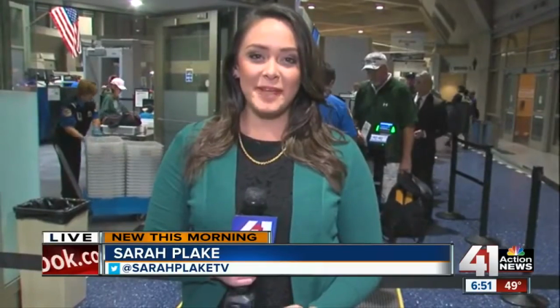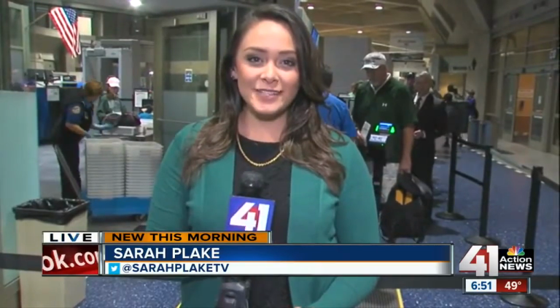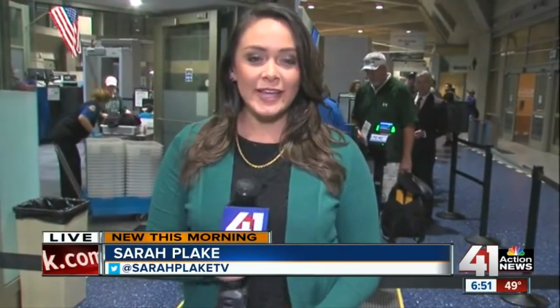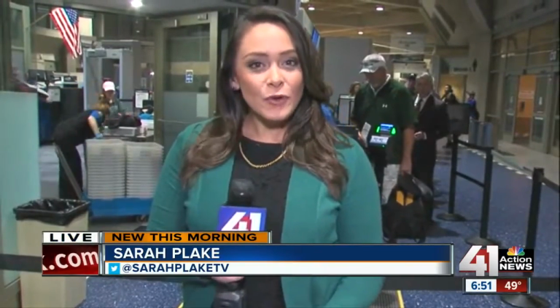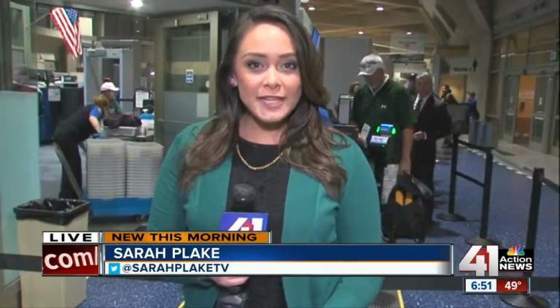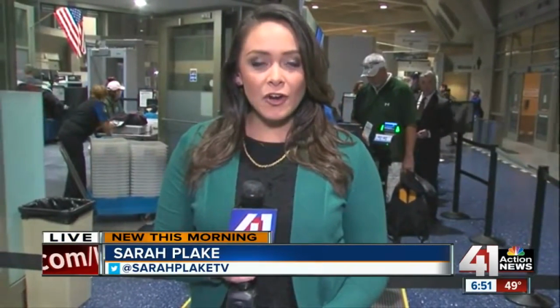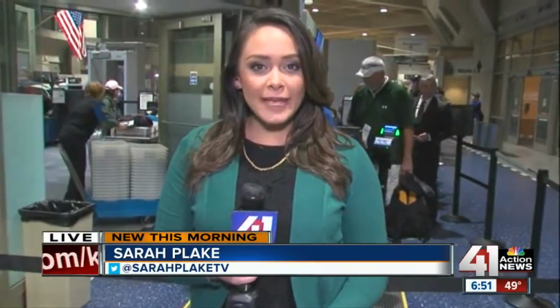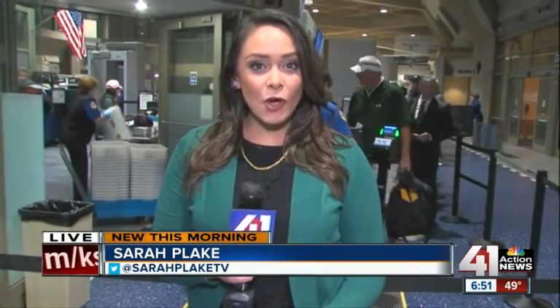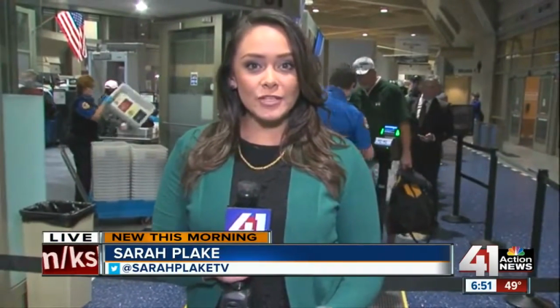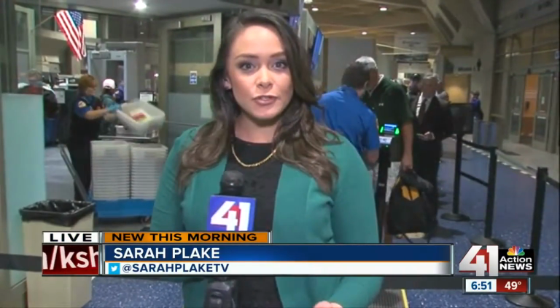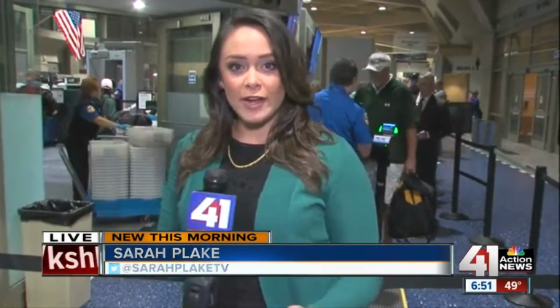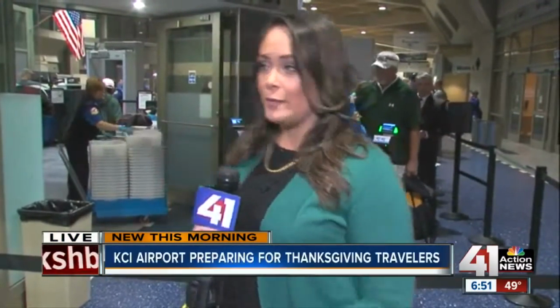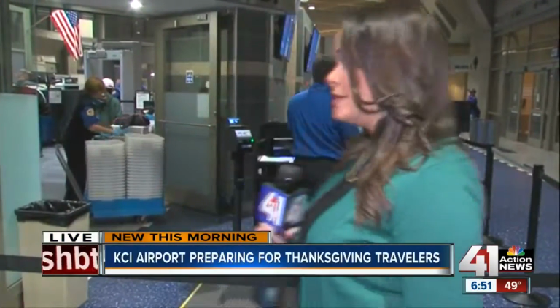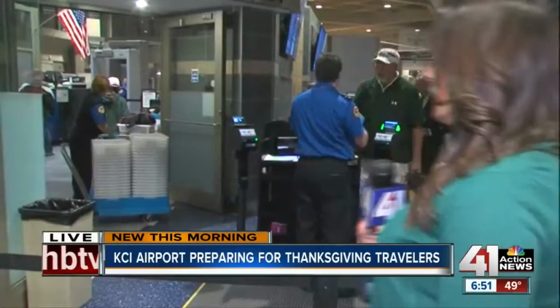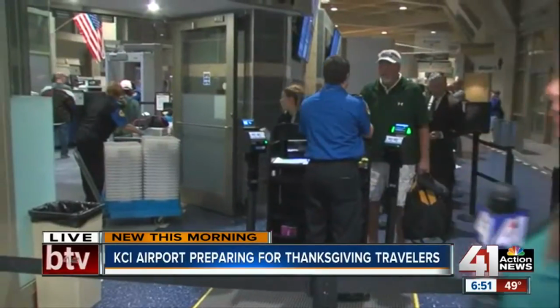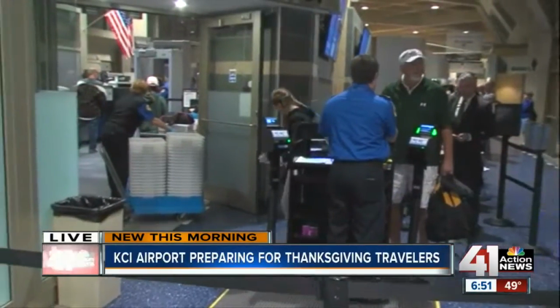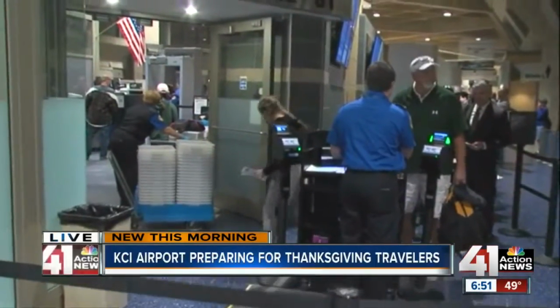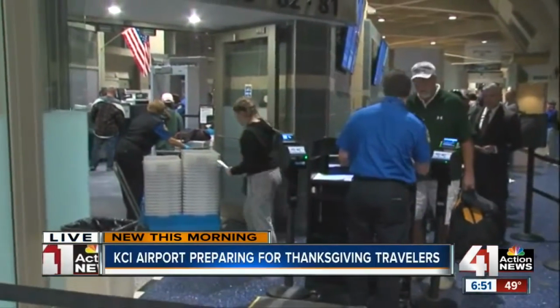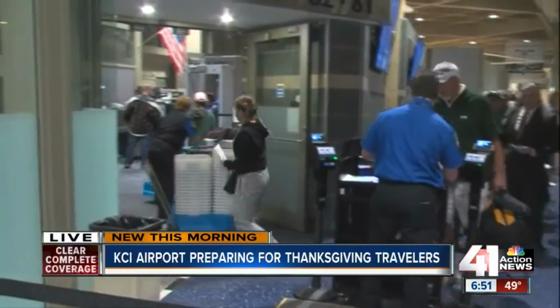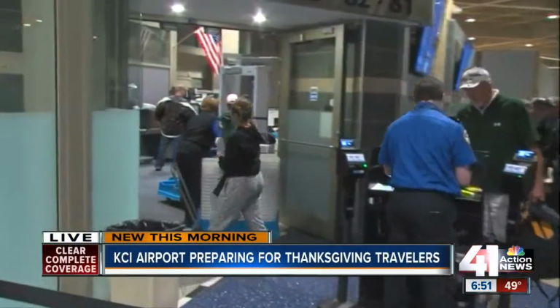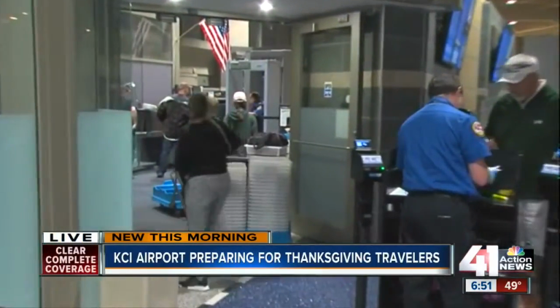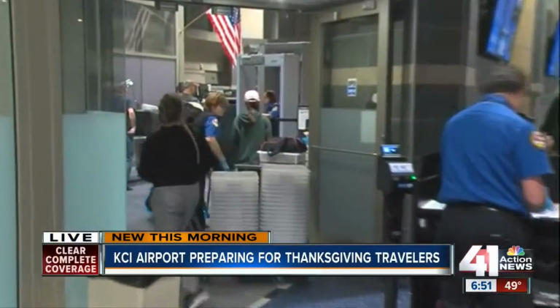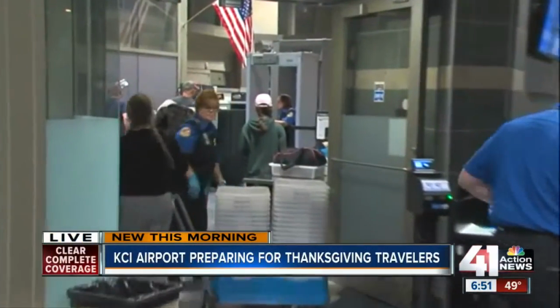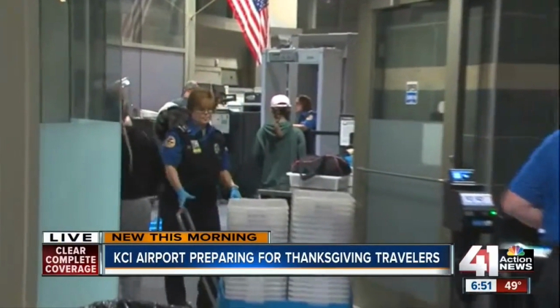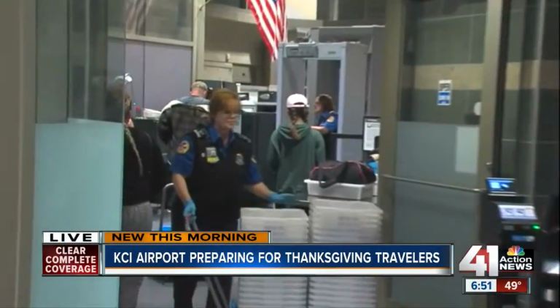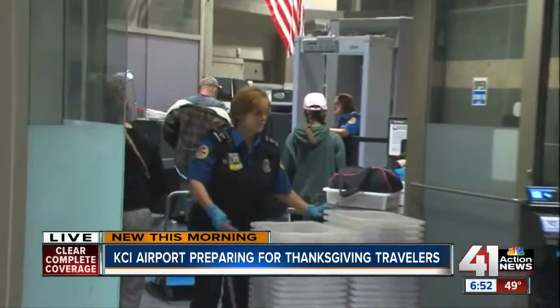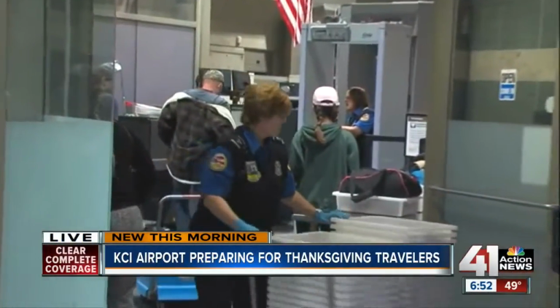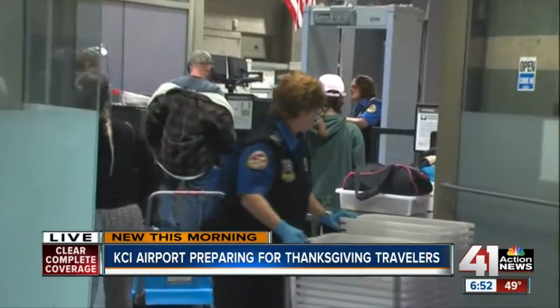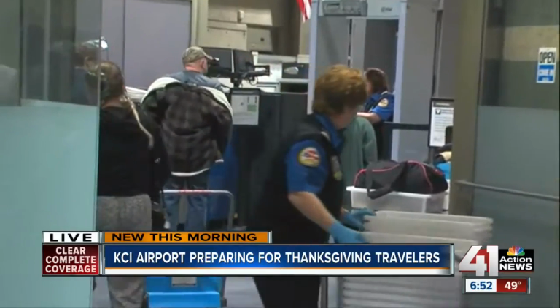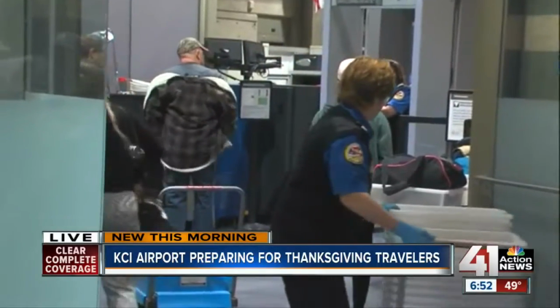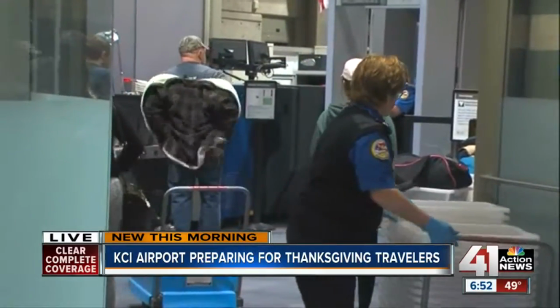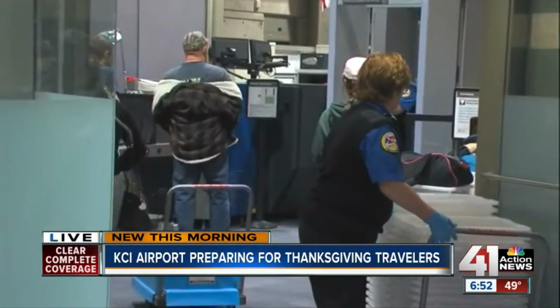Thanks, Jade. The crowds here are coming and going, just surging right now behind me. You can see there's a lot of action back there — people making sure that they have everything checked in.